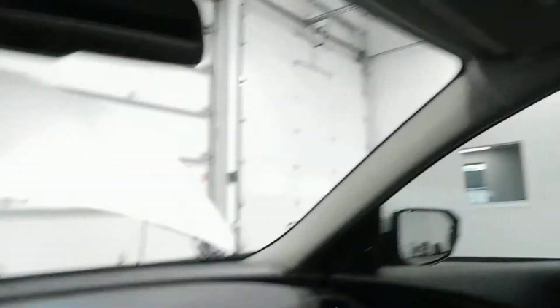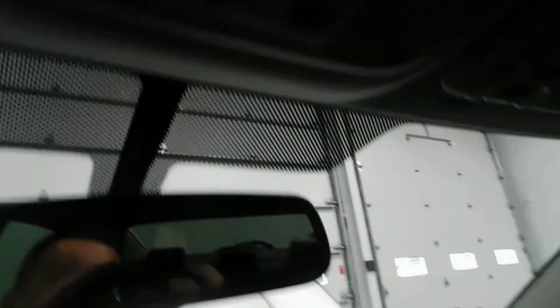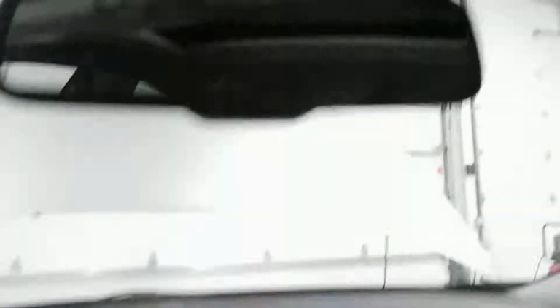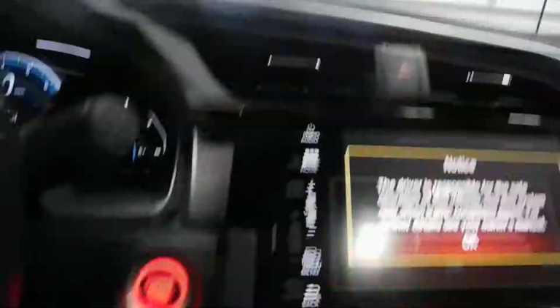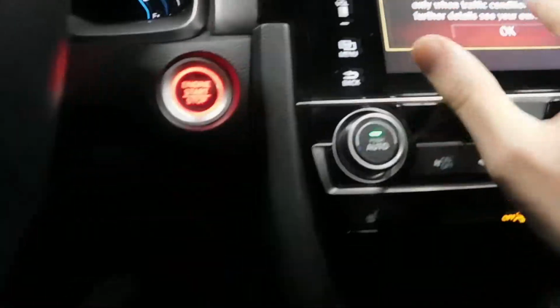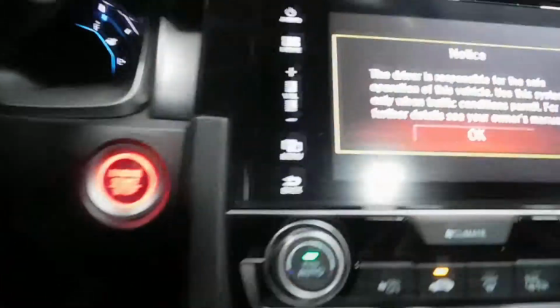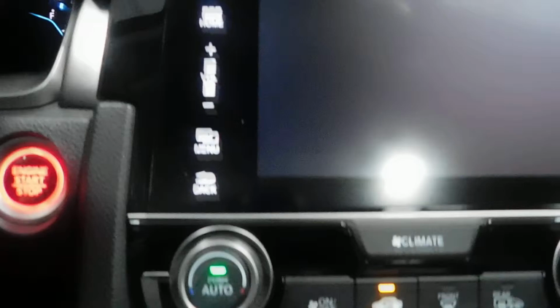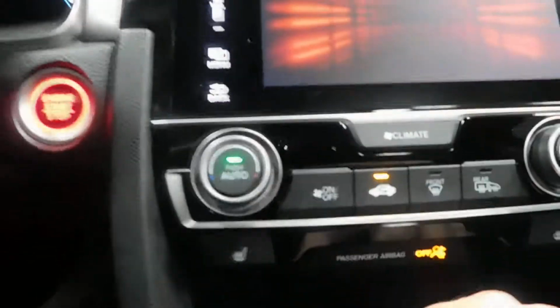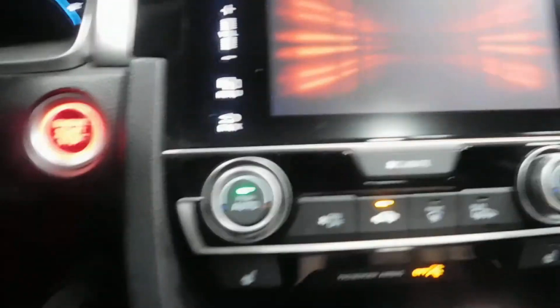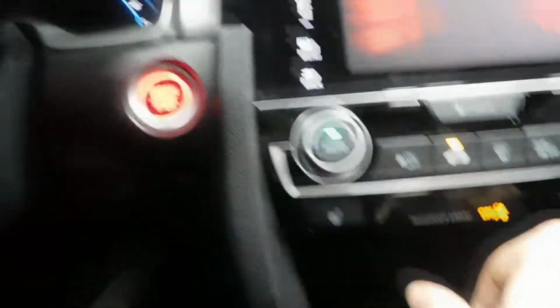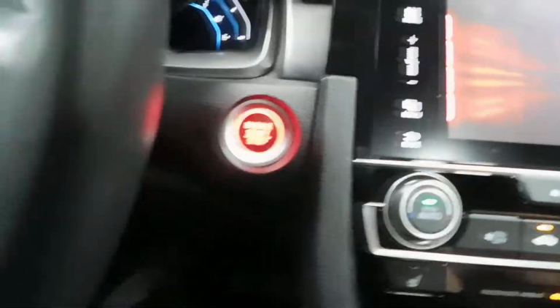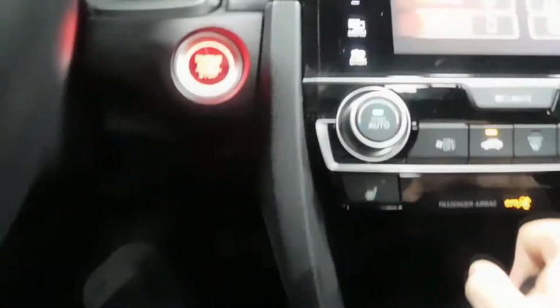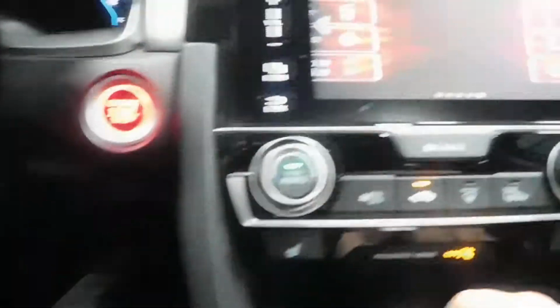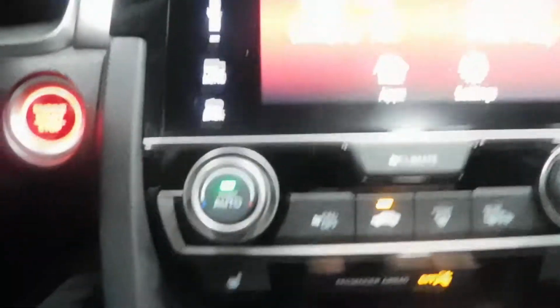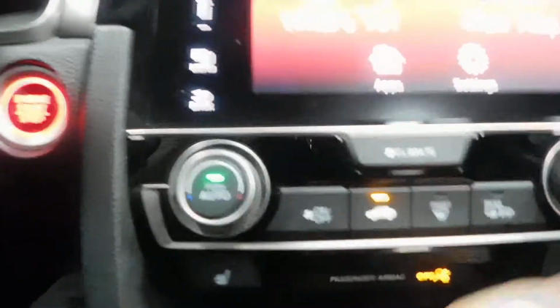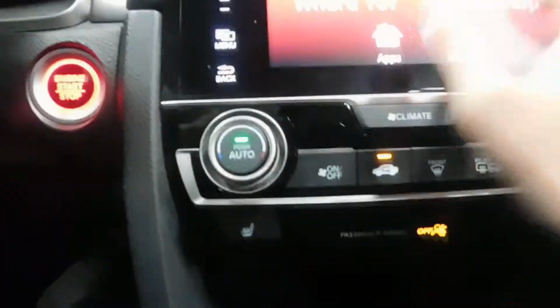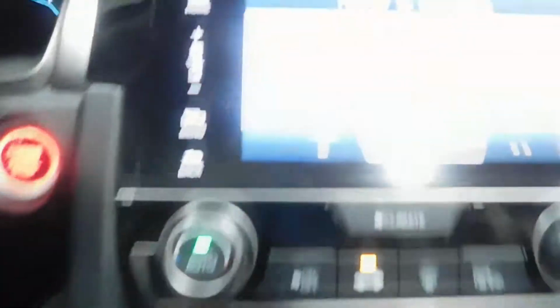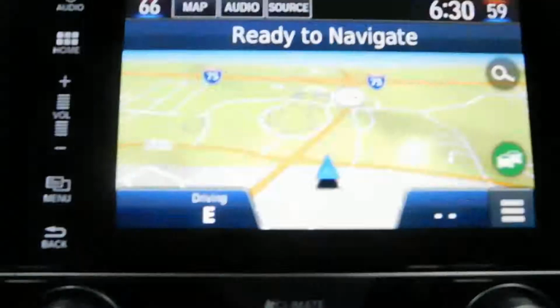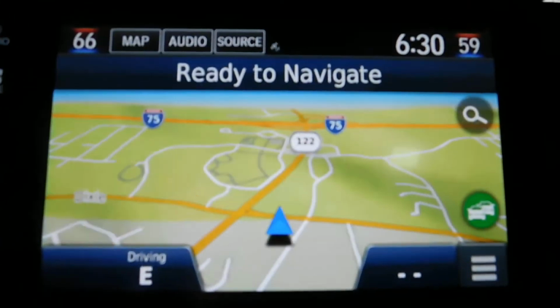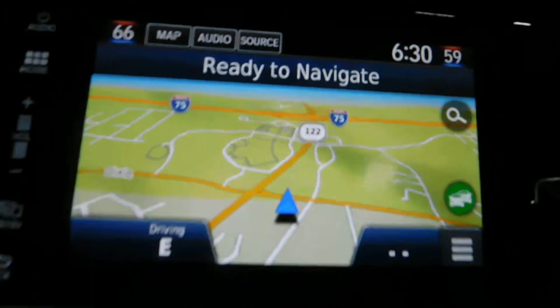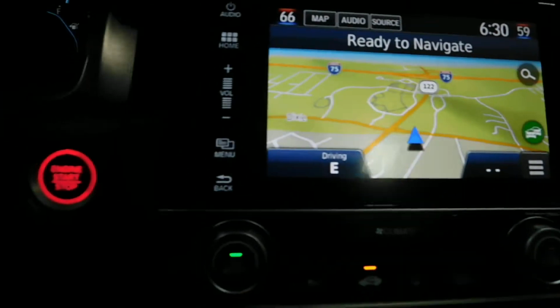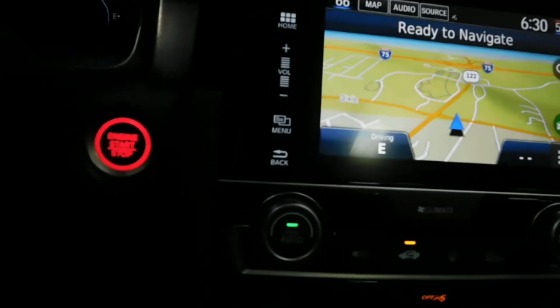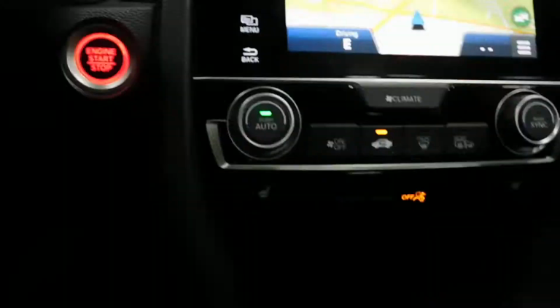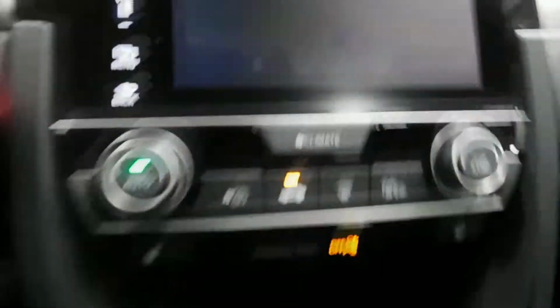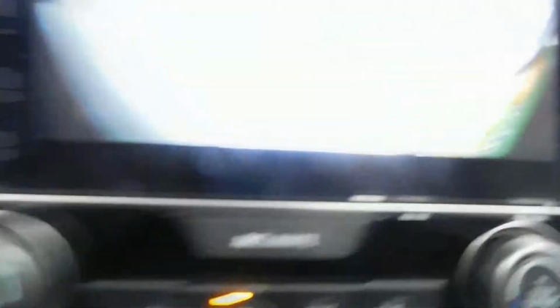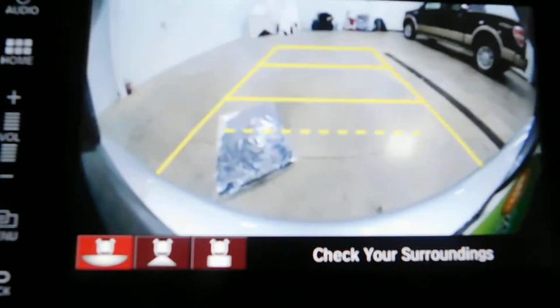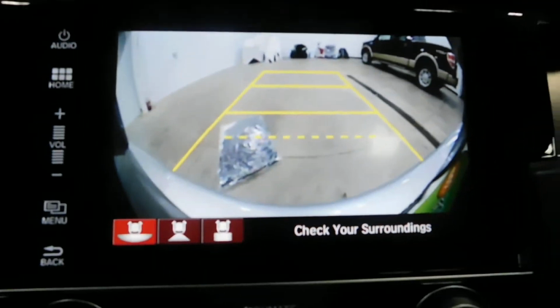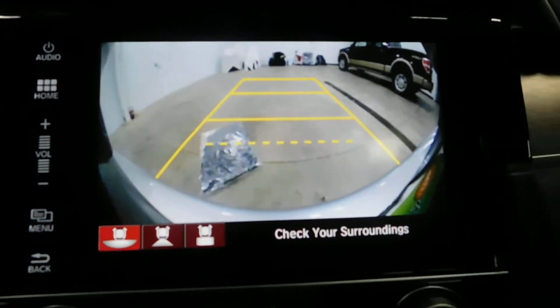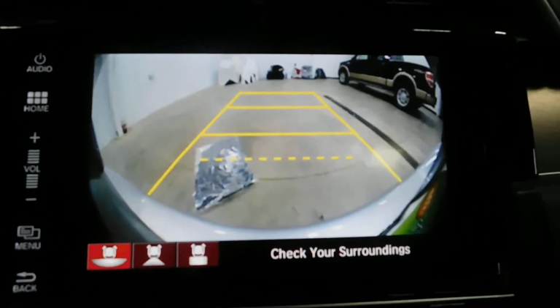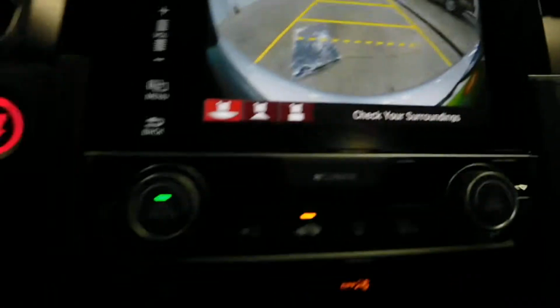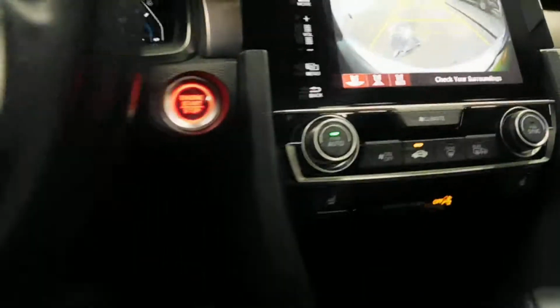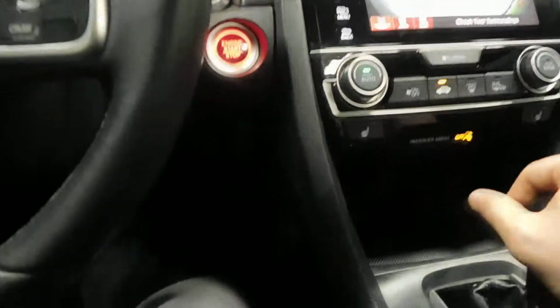There's your power sunroof. Let's go ahead and hit OK. There's your navigation — very pretty. There's your backup camera, also very nice.